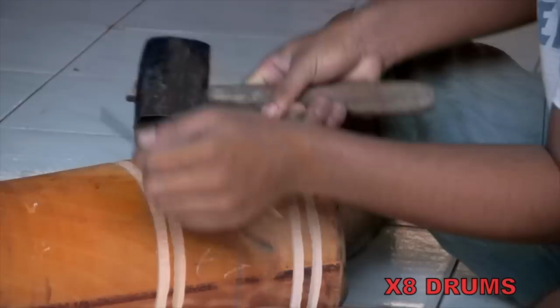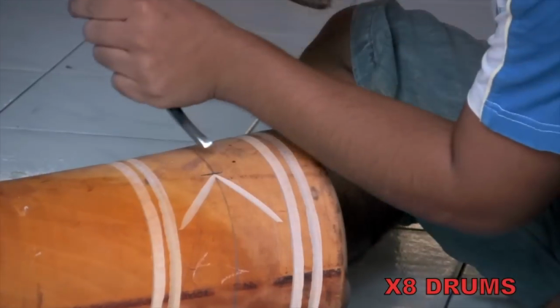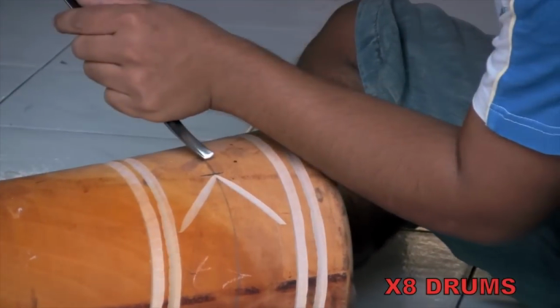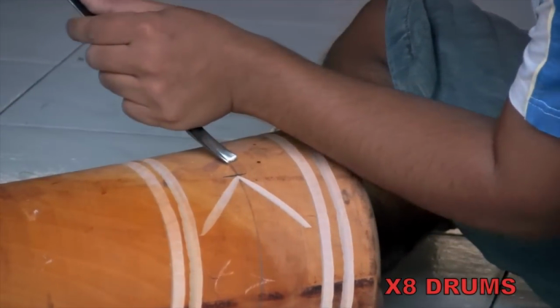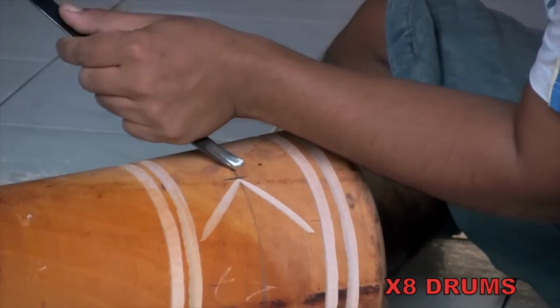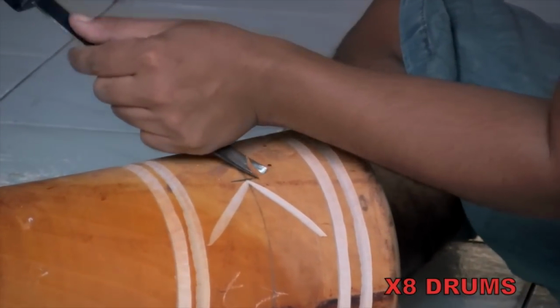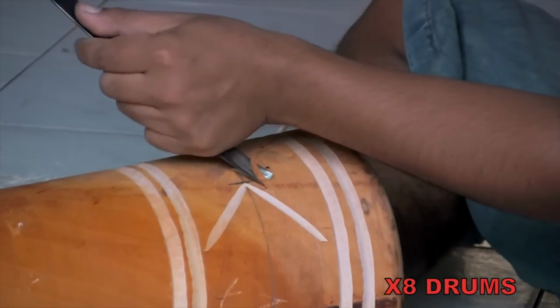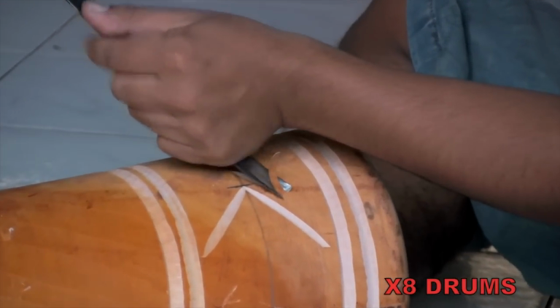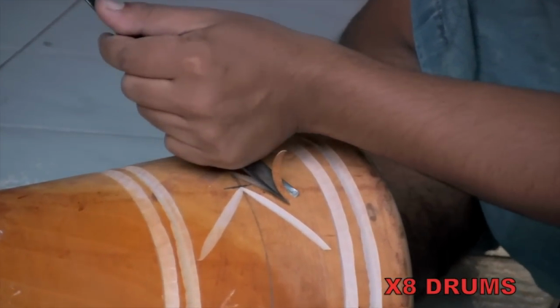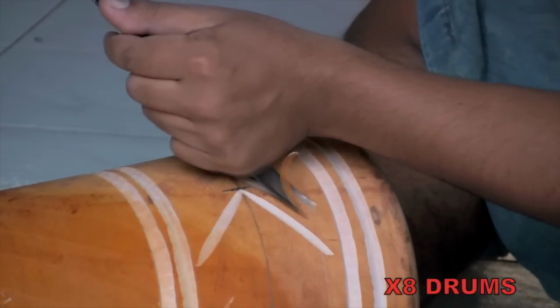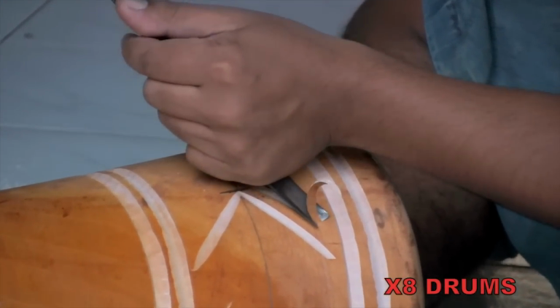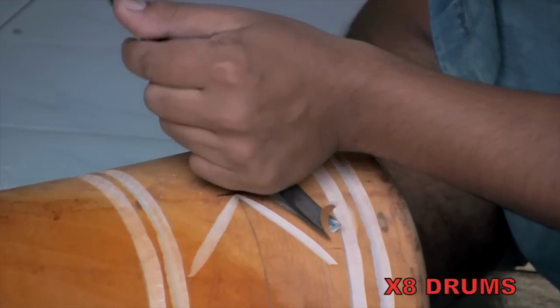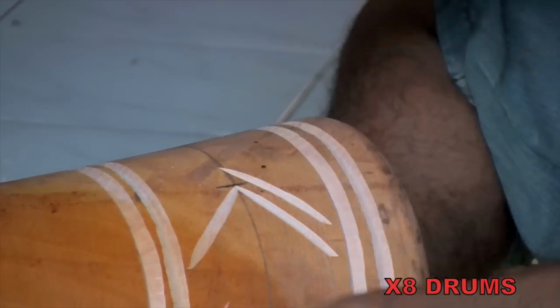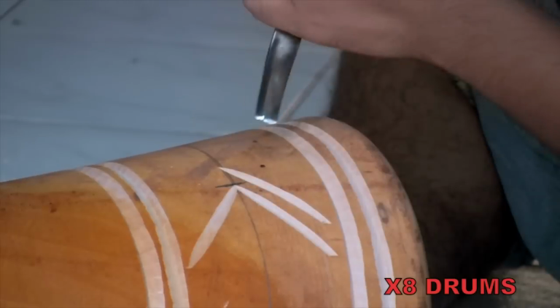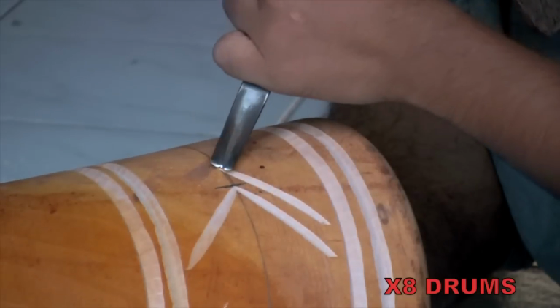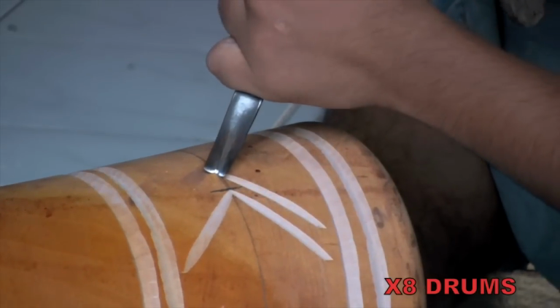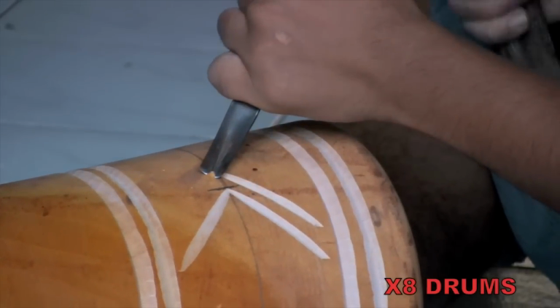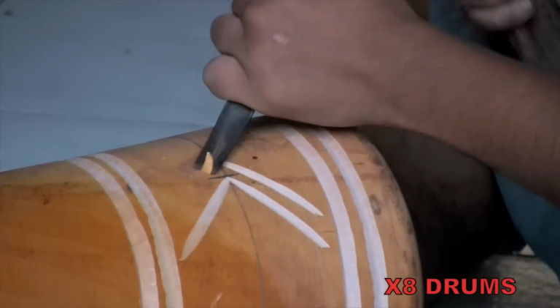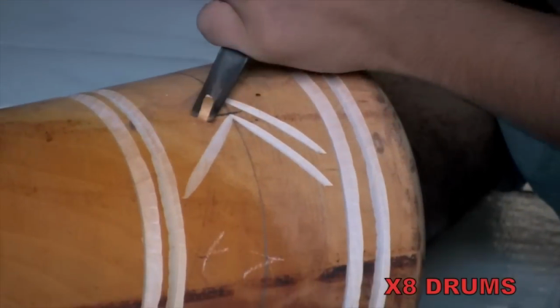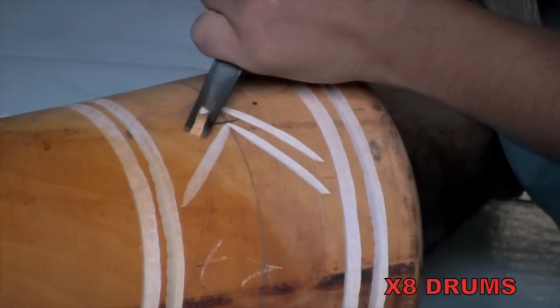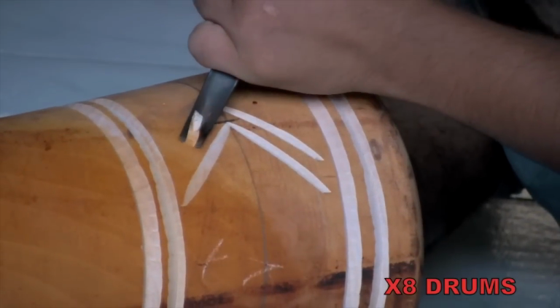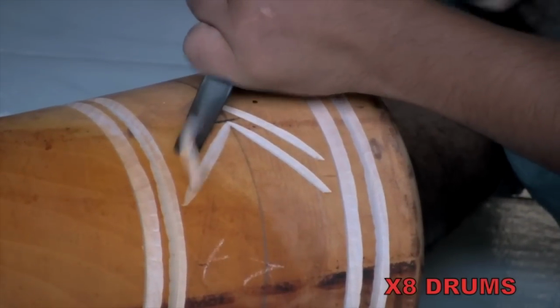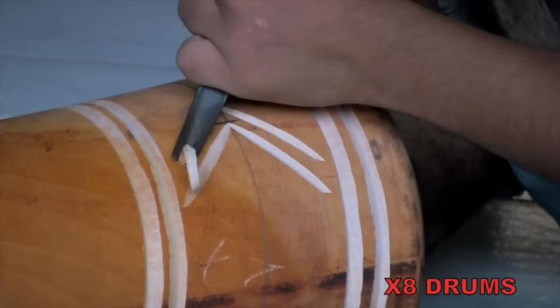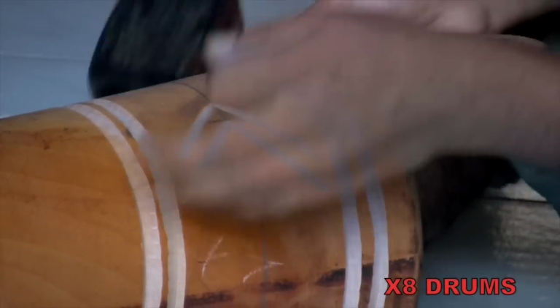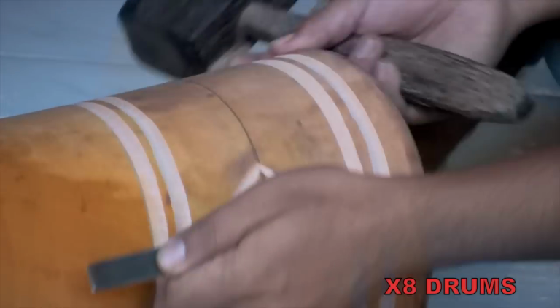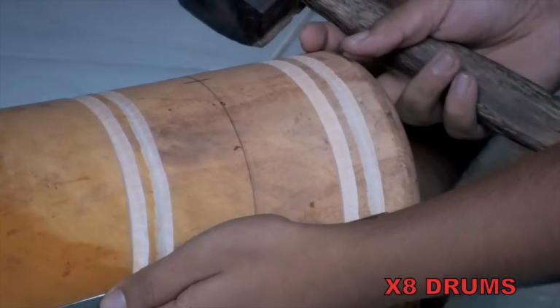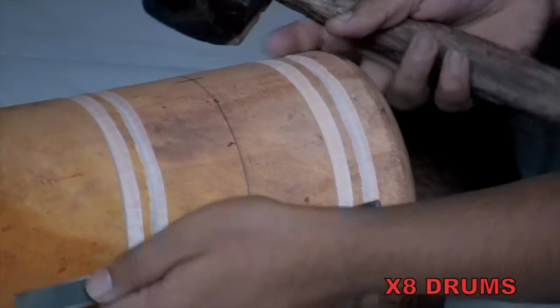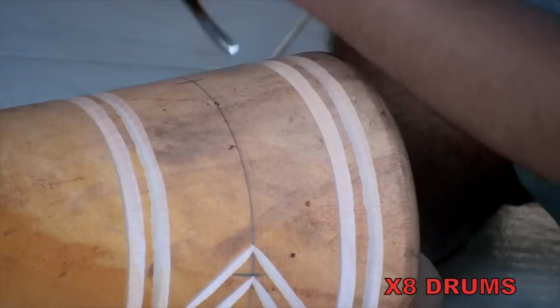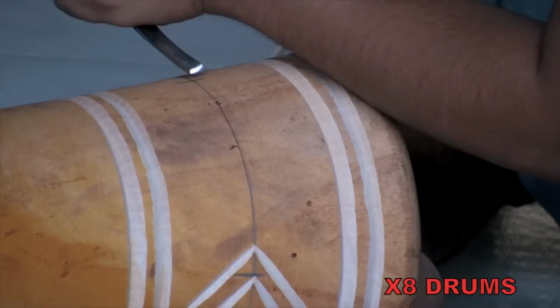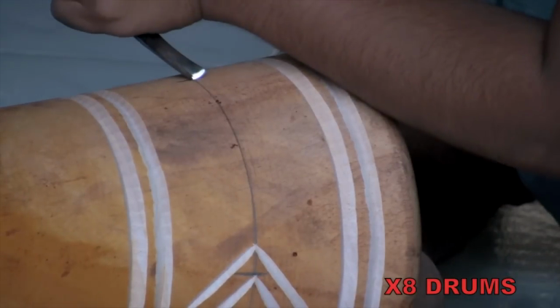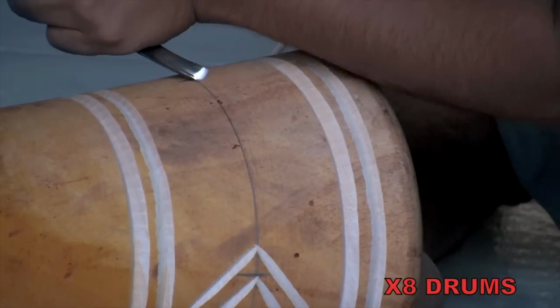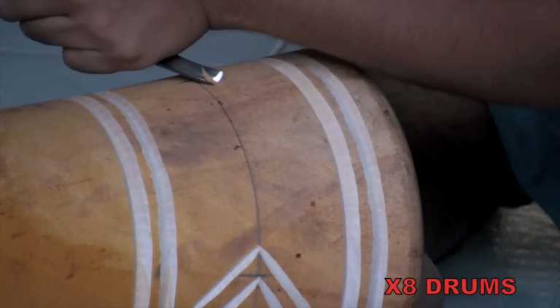Modern machinery could do the carvings faster, but it's the handcrafting, pride, and skillful attention to detail that give the djembe drum its one-of-a-kind uniqueness and distinctive sound.